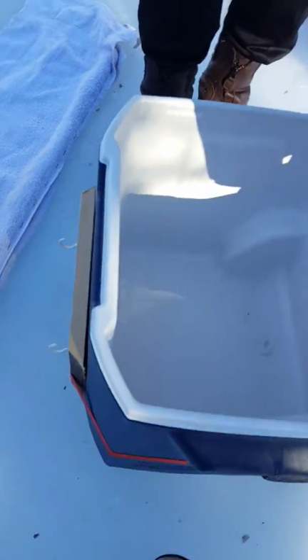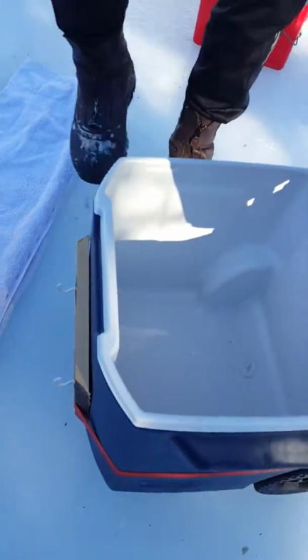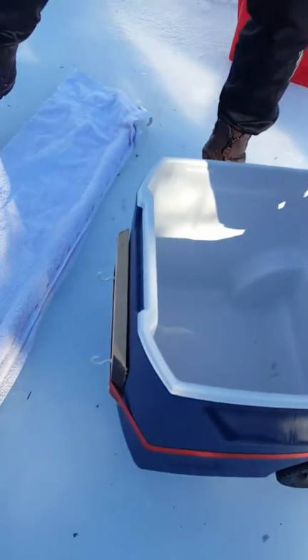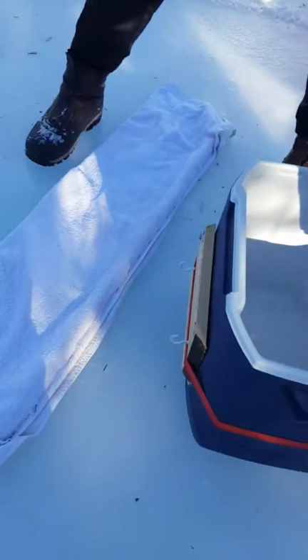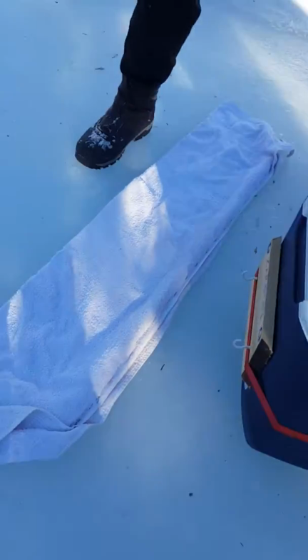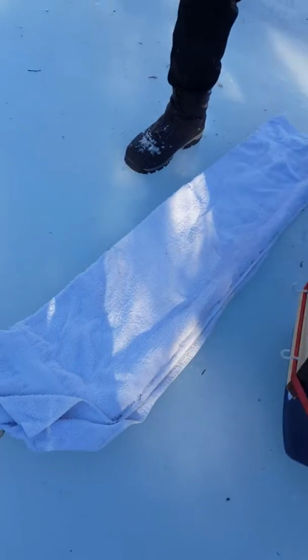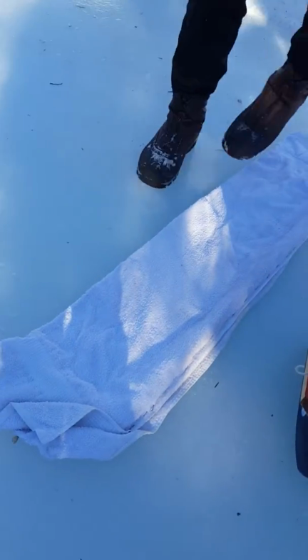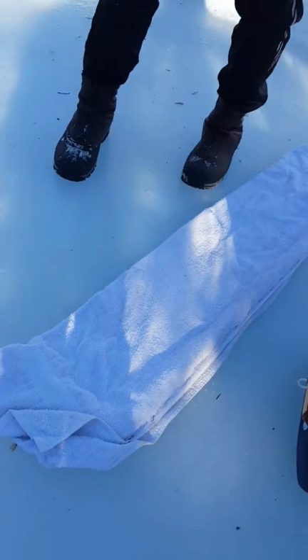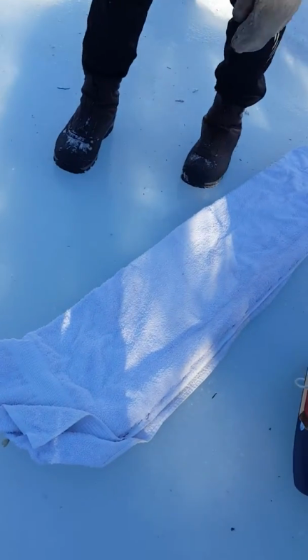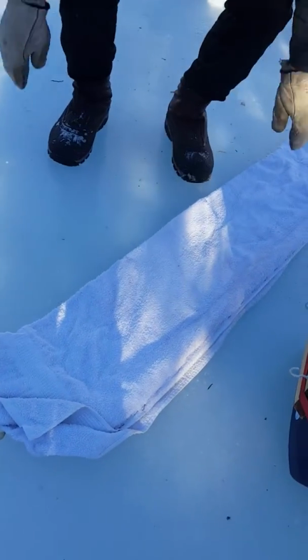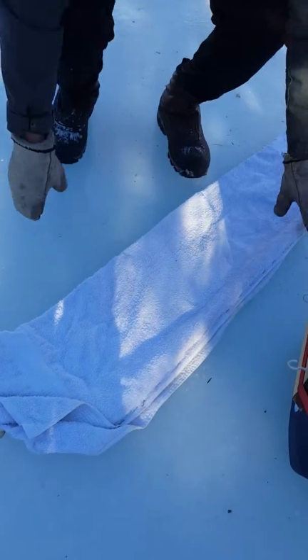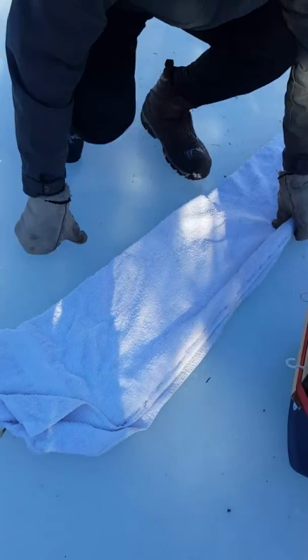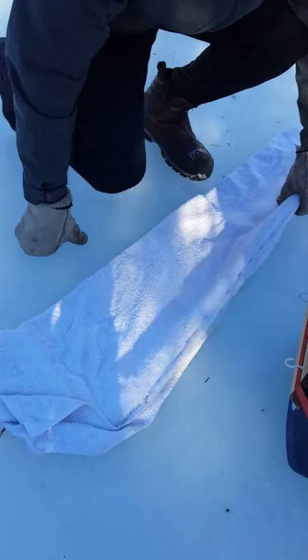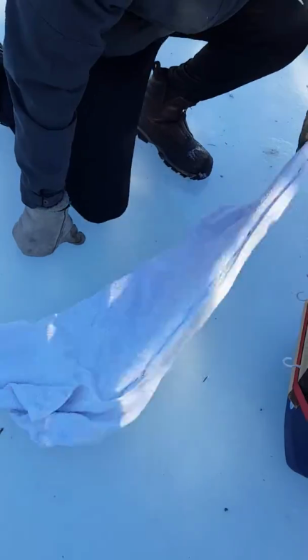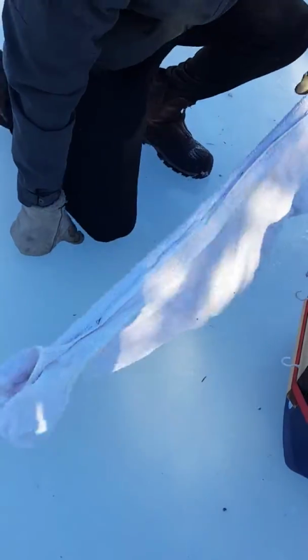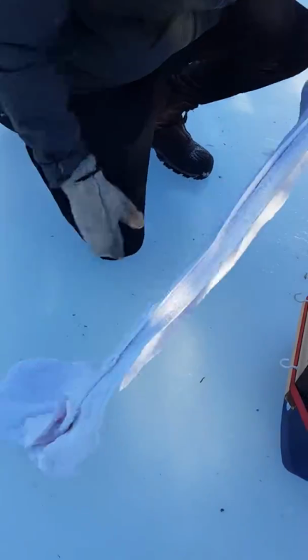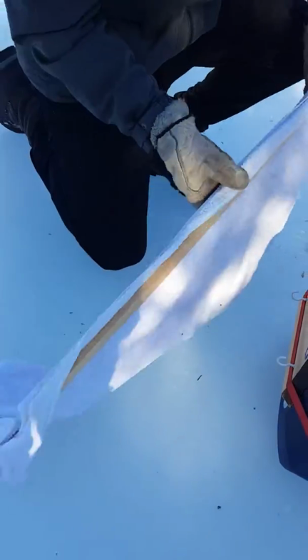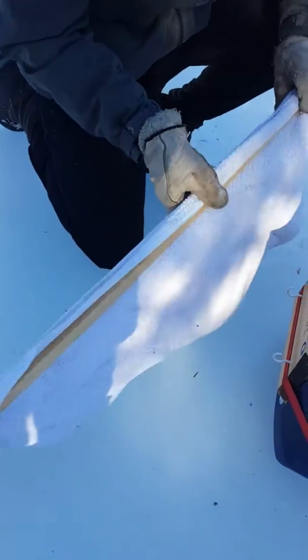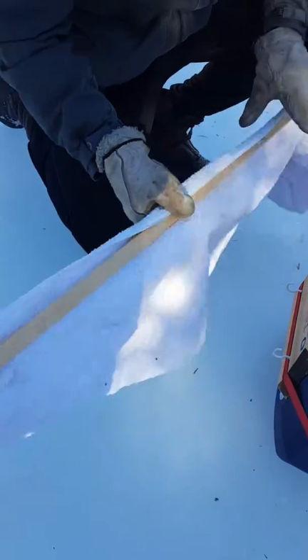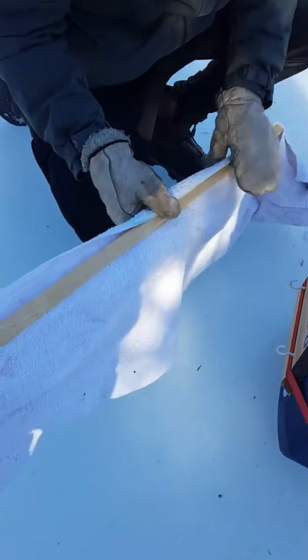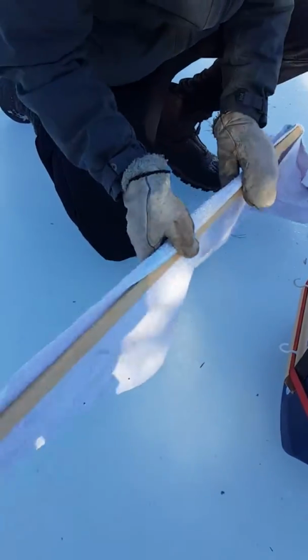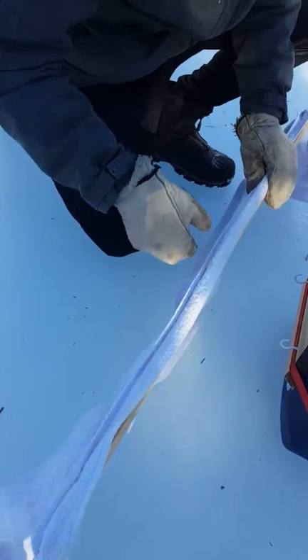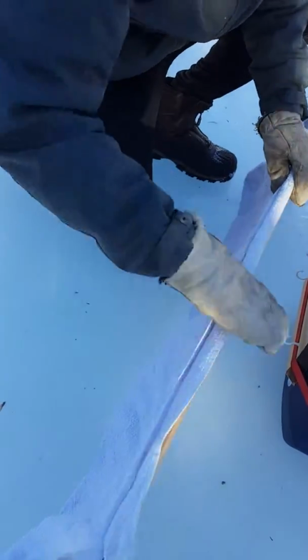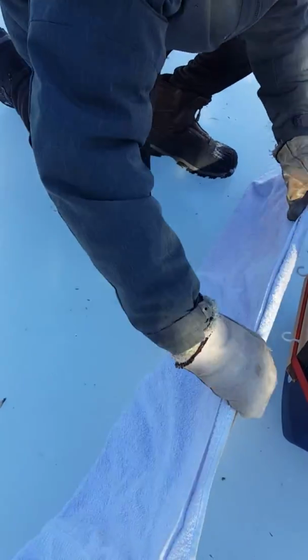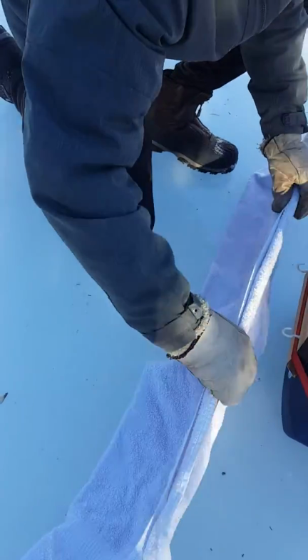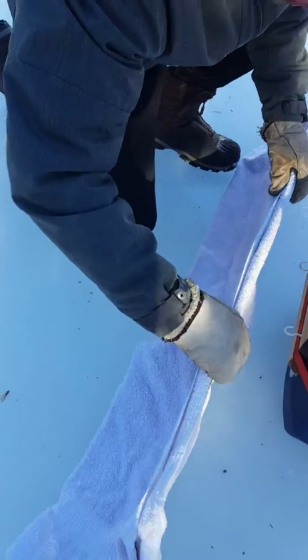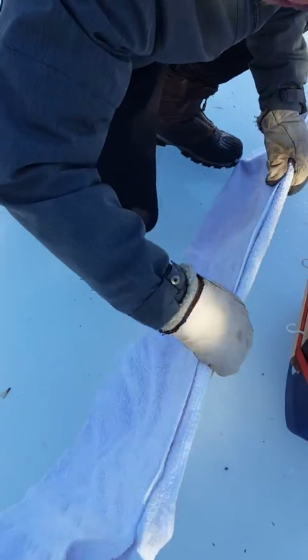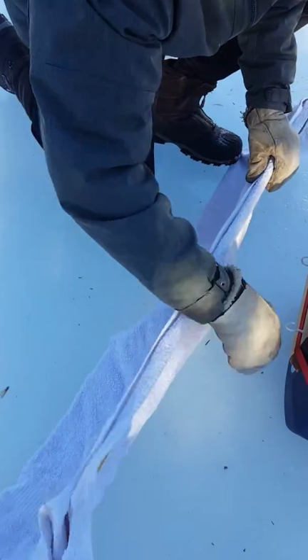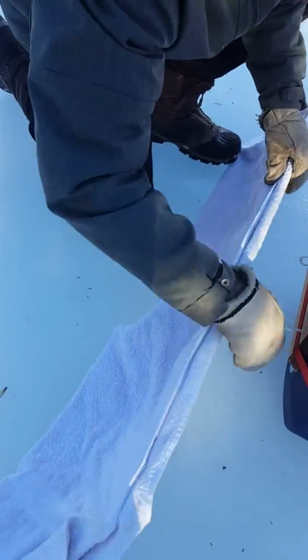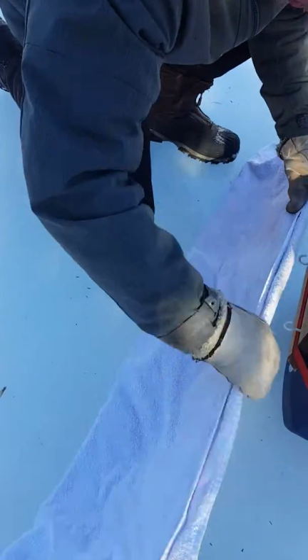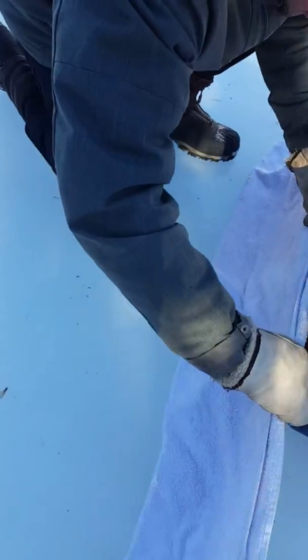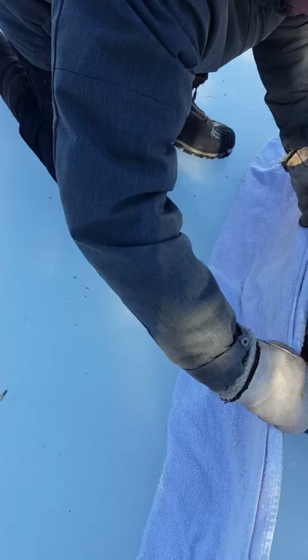And this is called the towel. It's called a towel in the shower and it's called a towel on the Zamboni too. Clips on here like so.